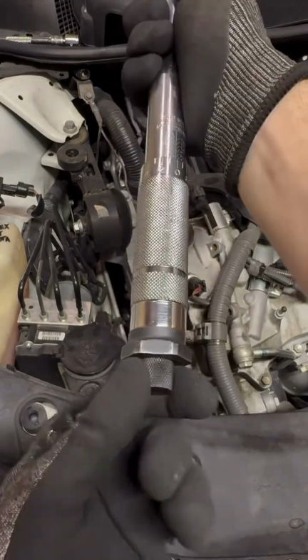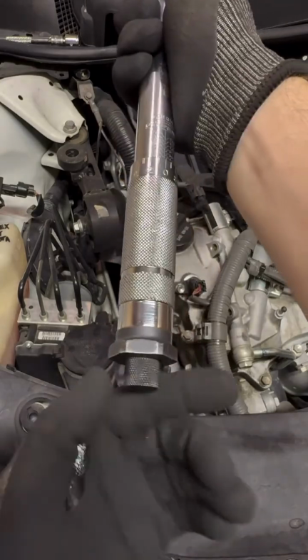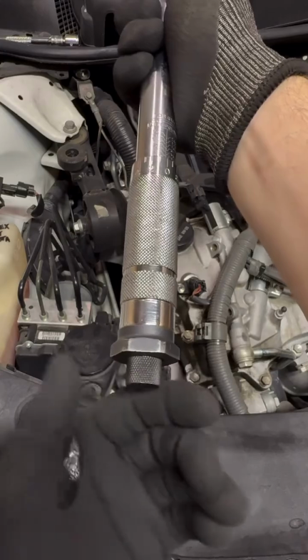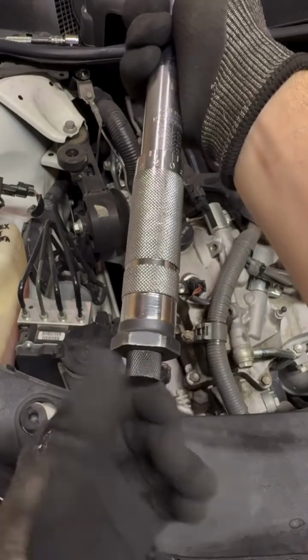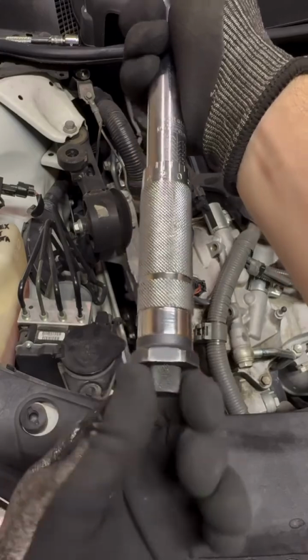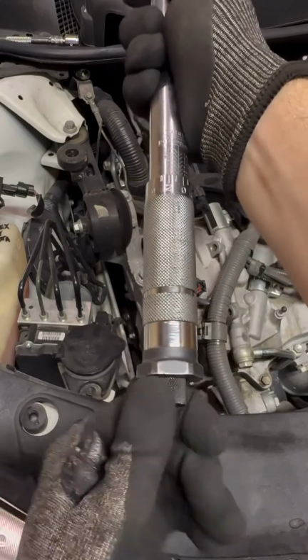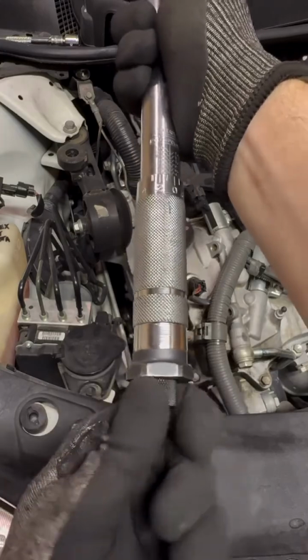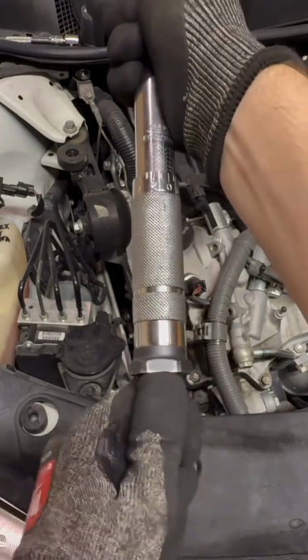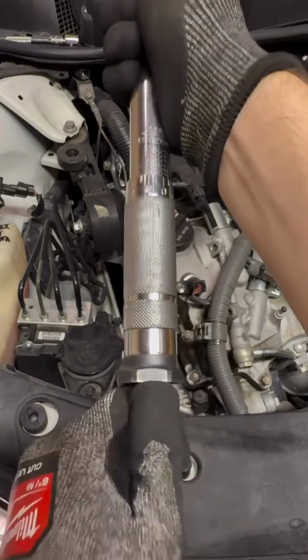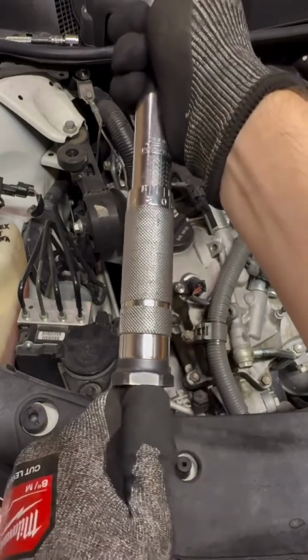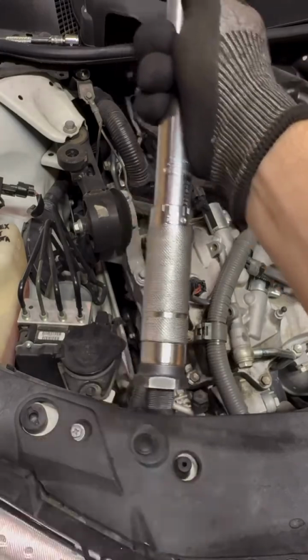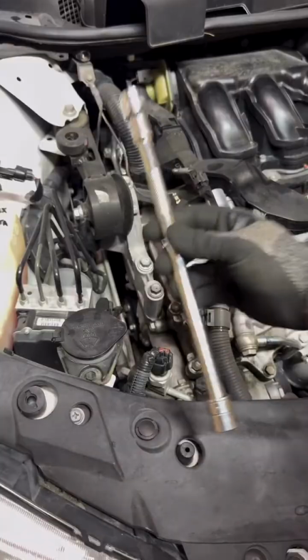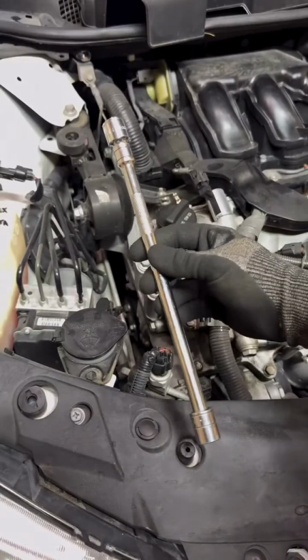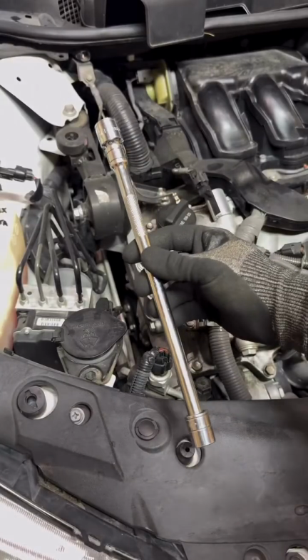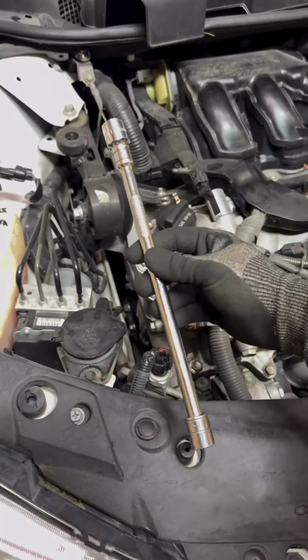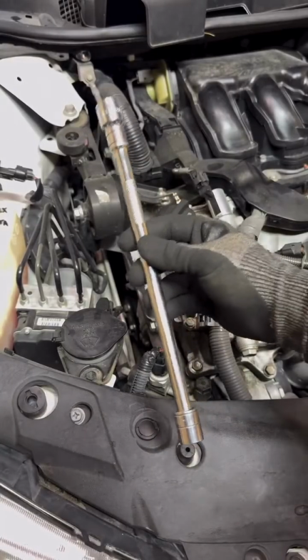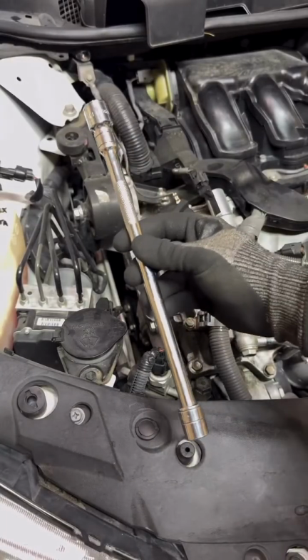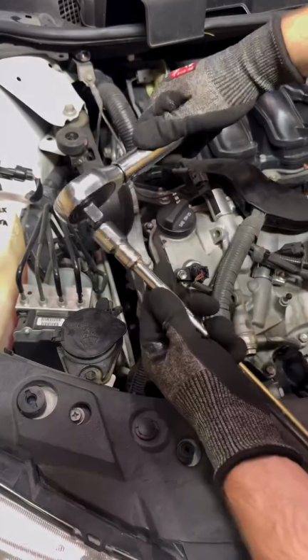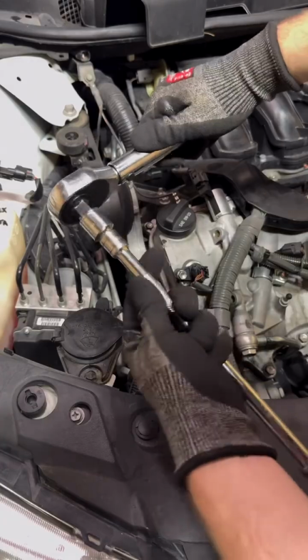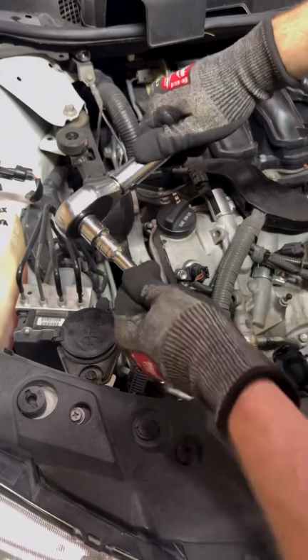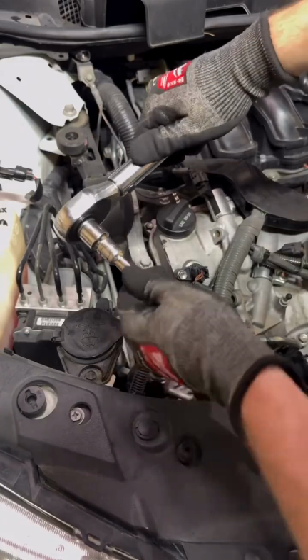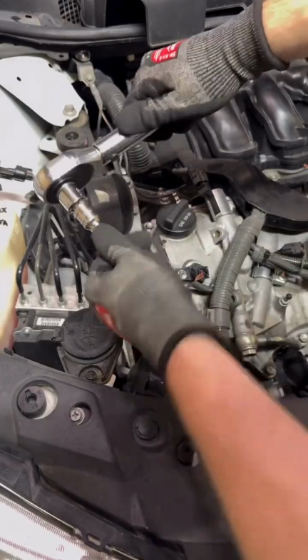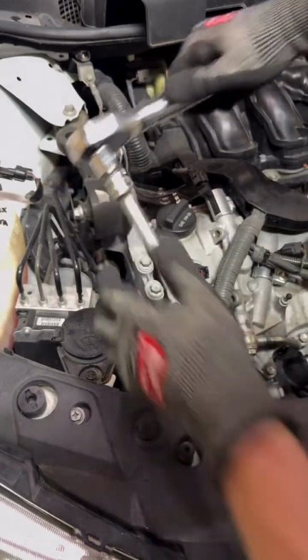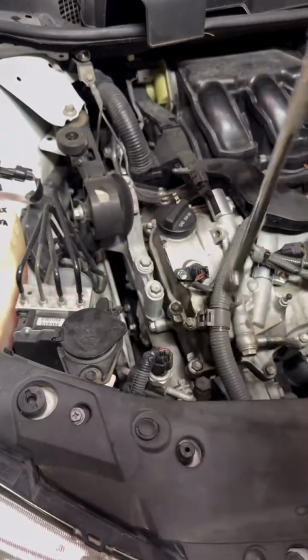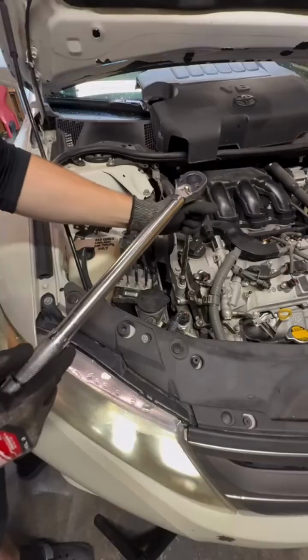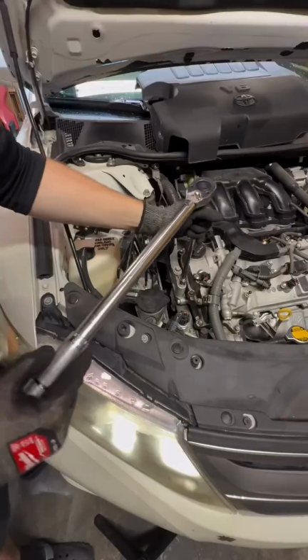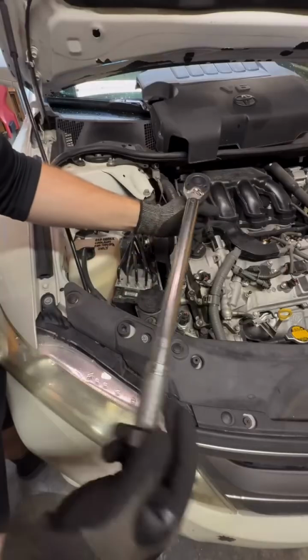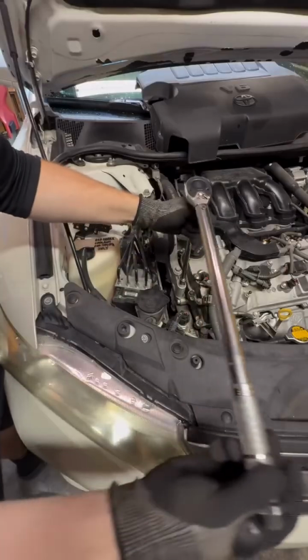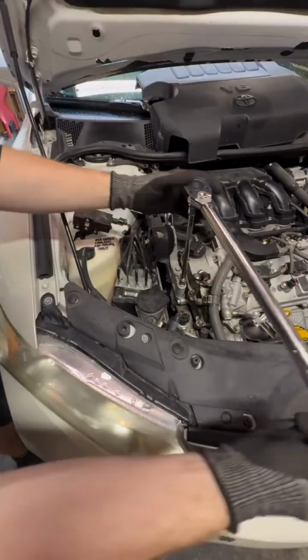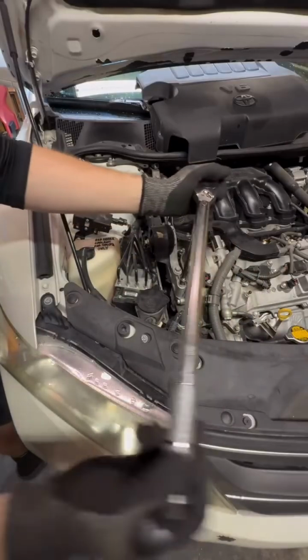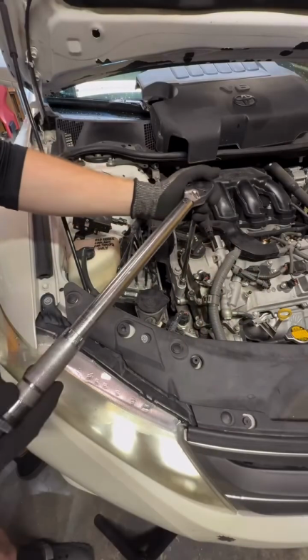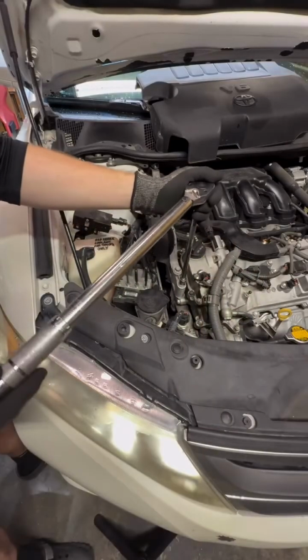The bottom knob we tighten — there, it's locked. We bring our respective extension with the socket, put it on the torque wrench, leave it in position, and start applying force.